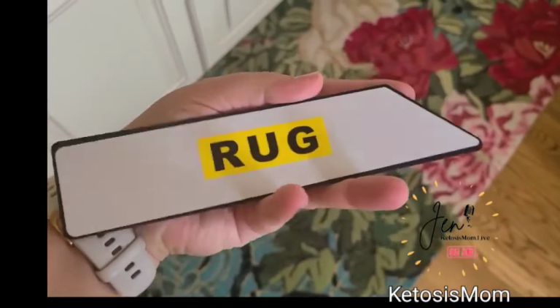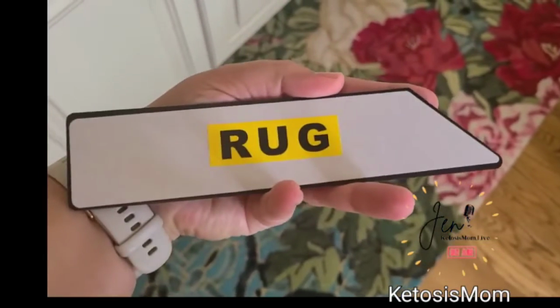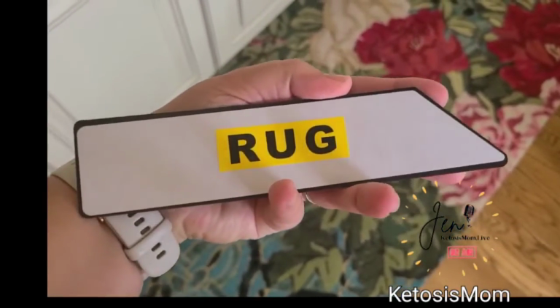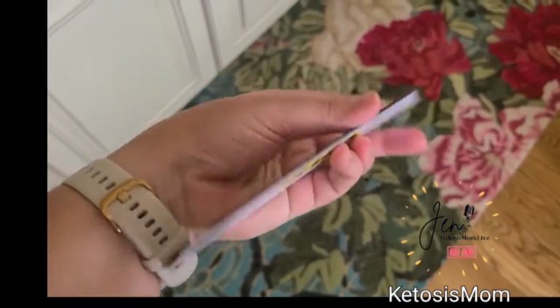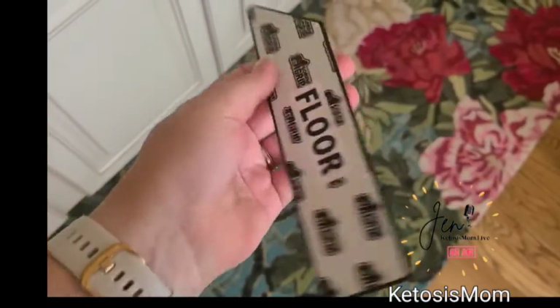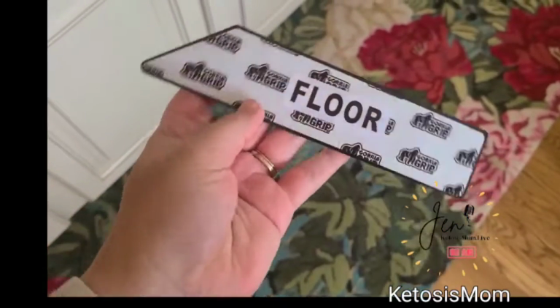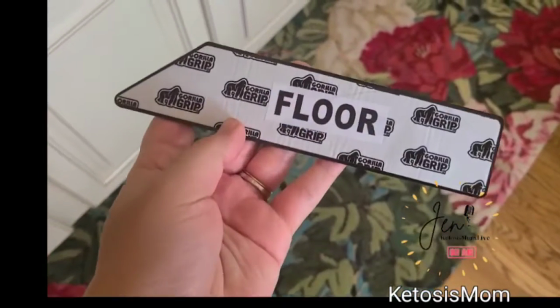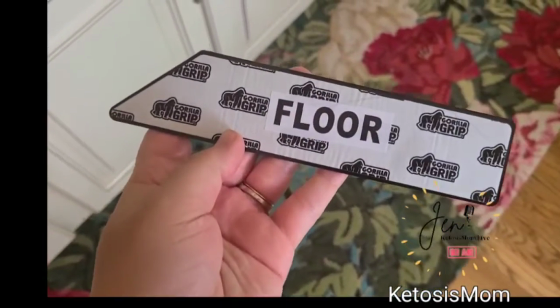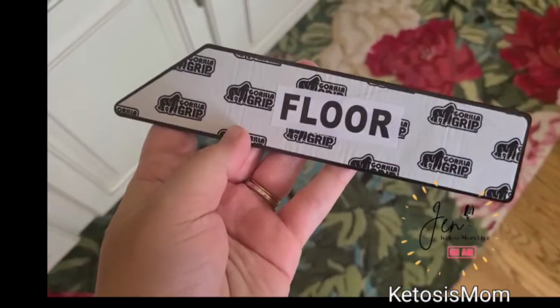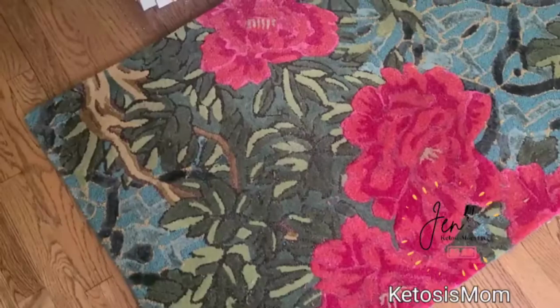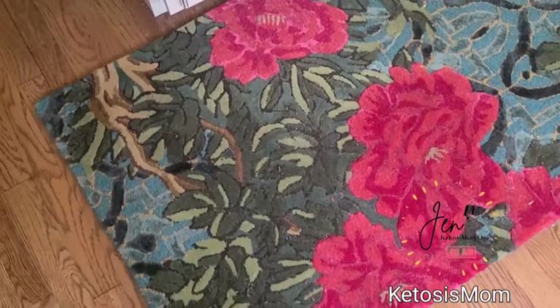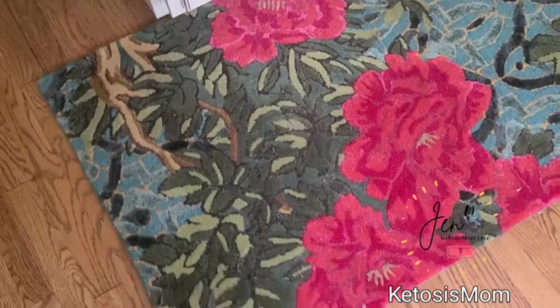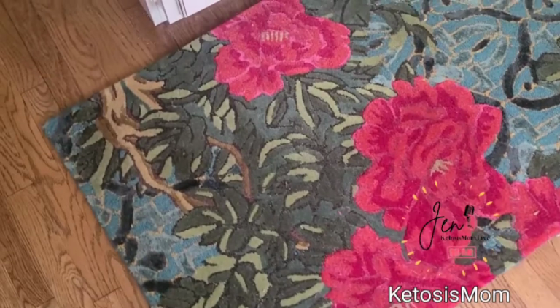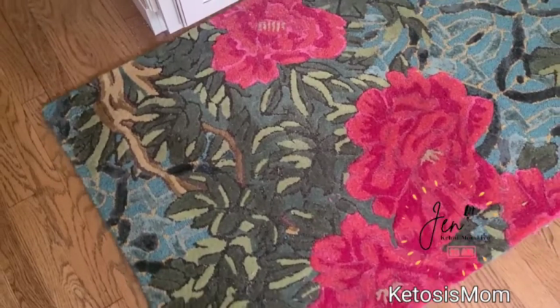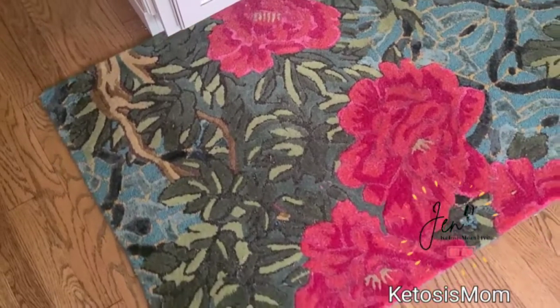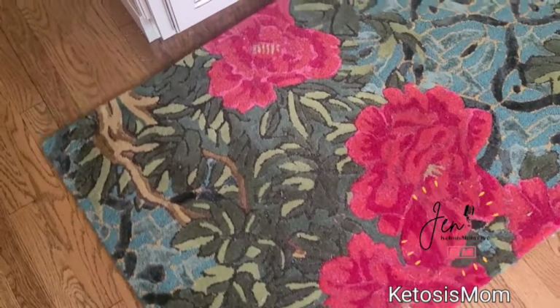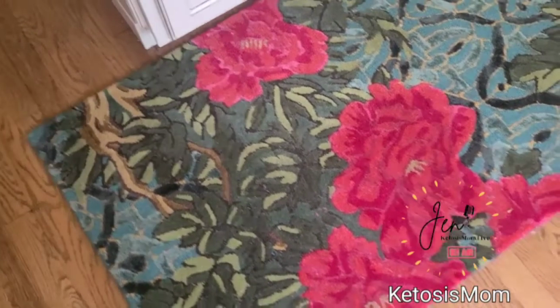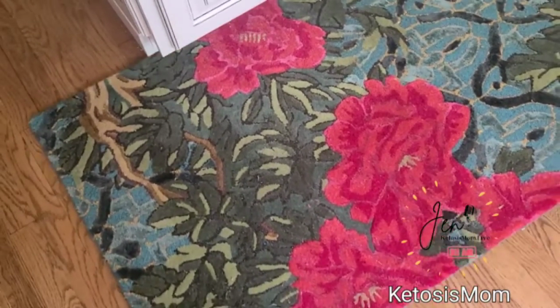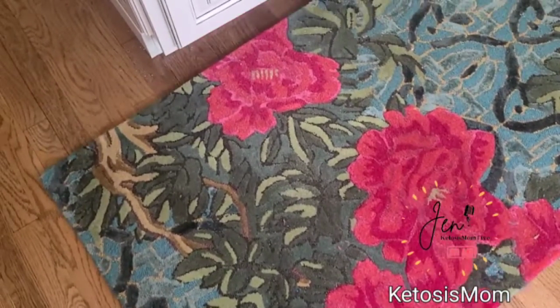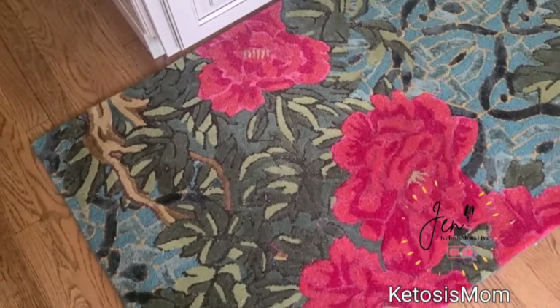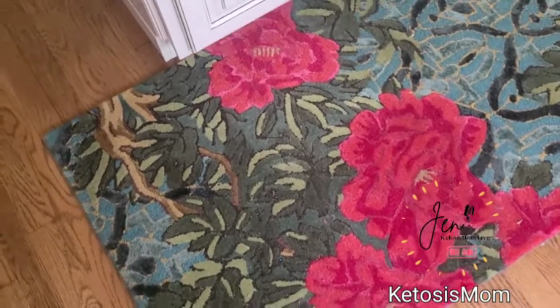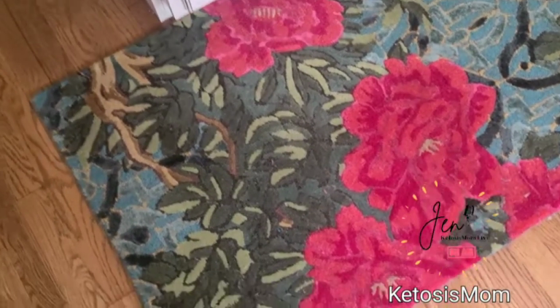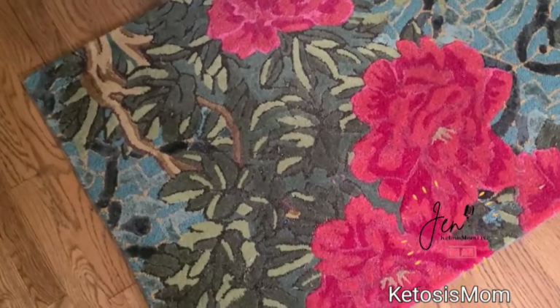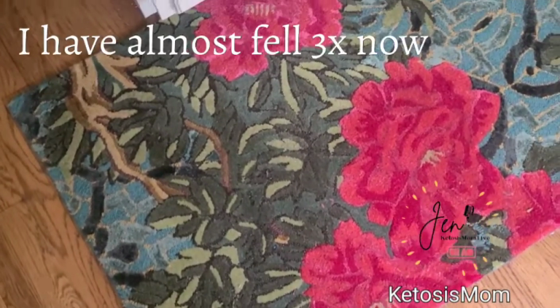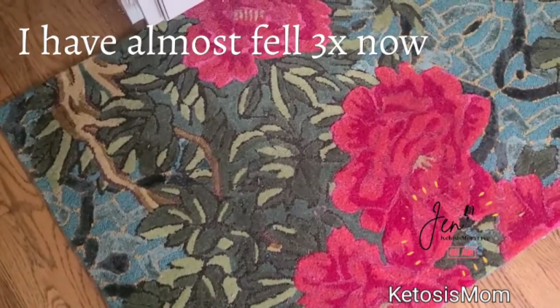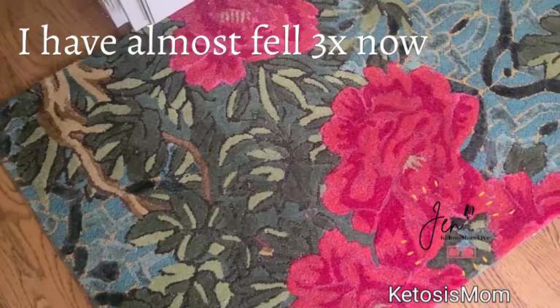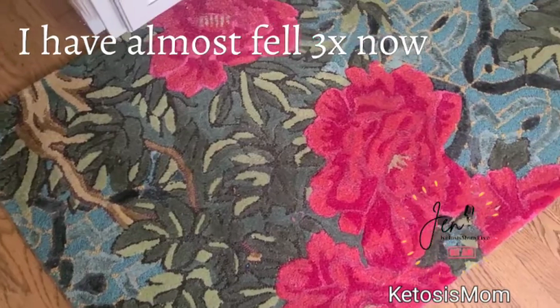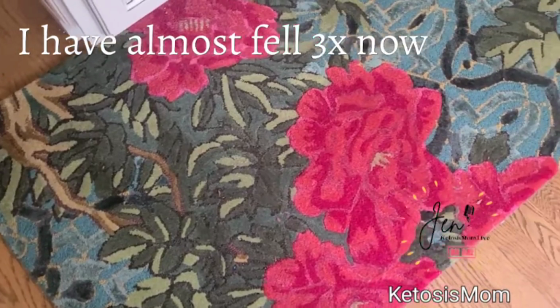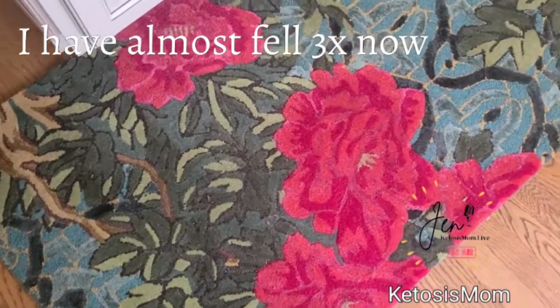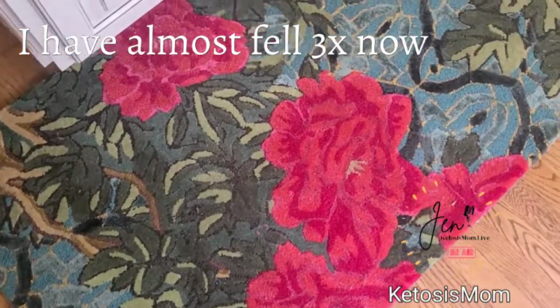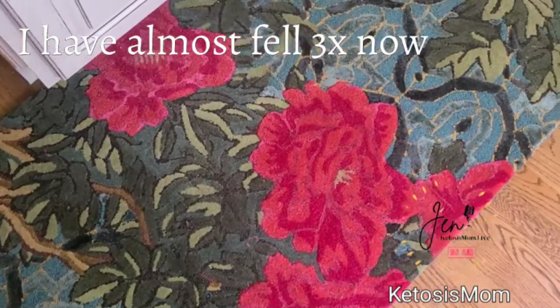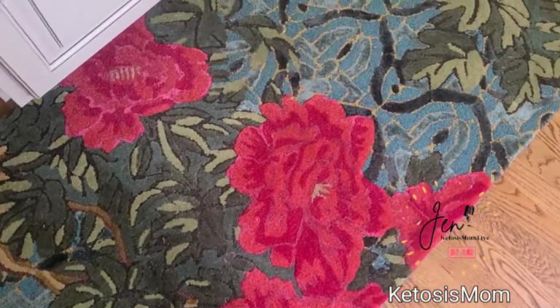One side will say rug, one side will say floor. Right now you can see that my rug moves all around on the floor, and that is what we are trying to keep from happening so we don't have anyone having any falls.